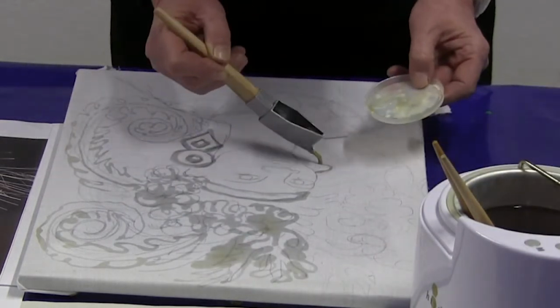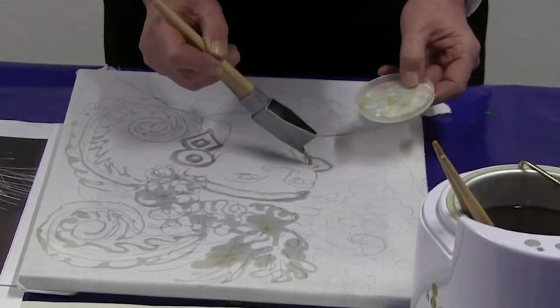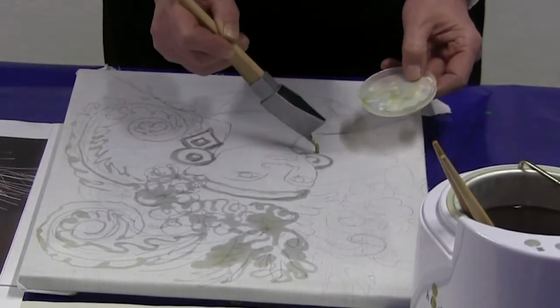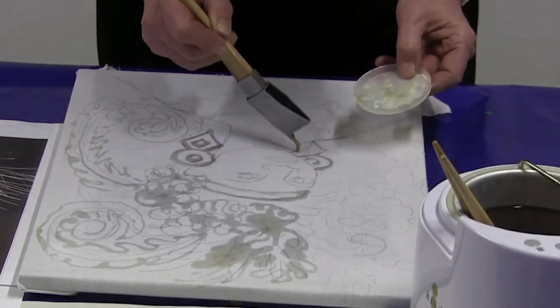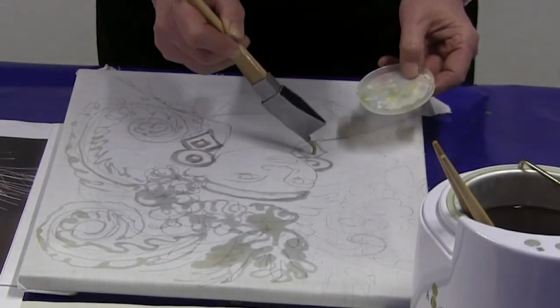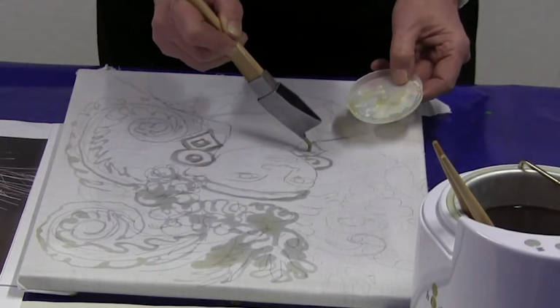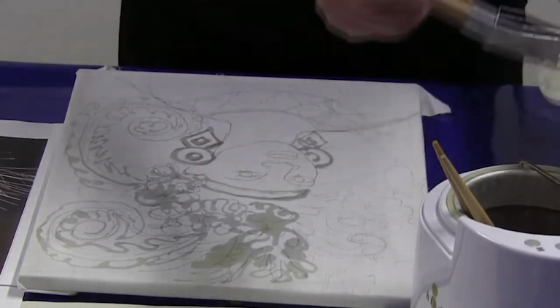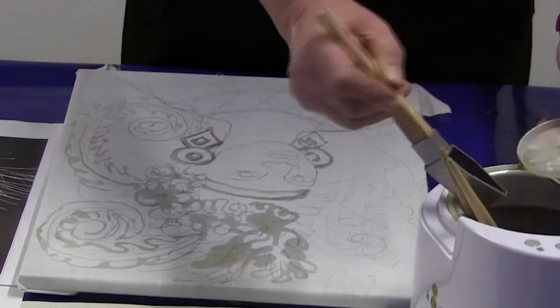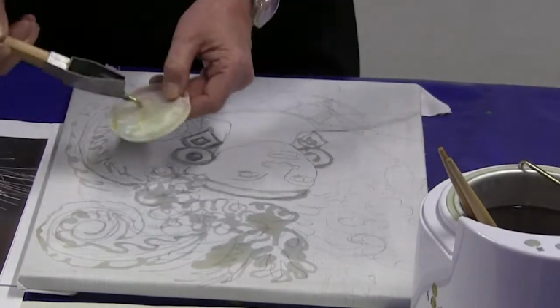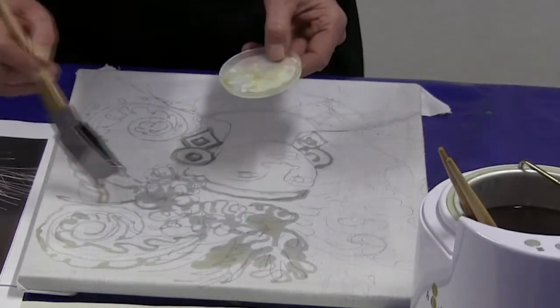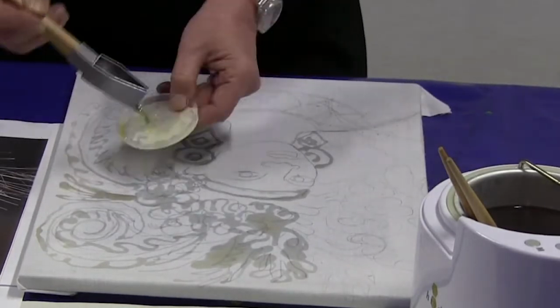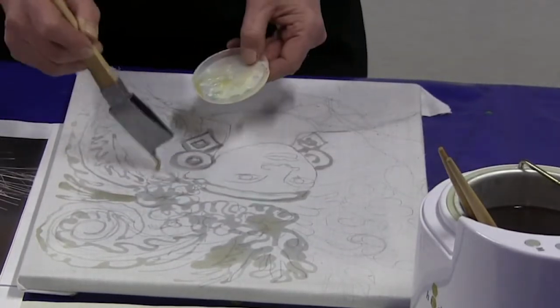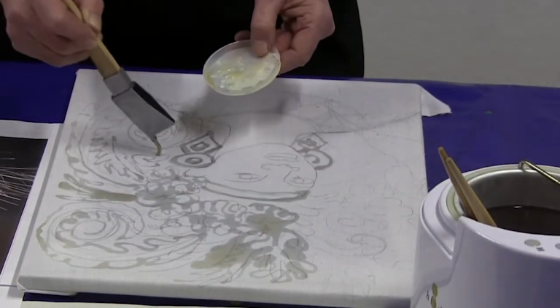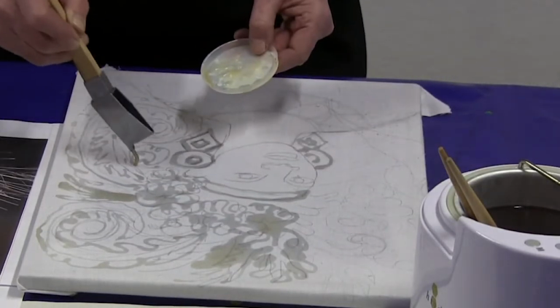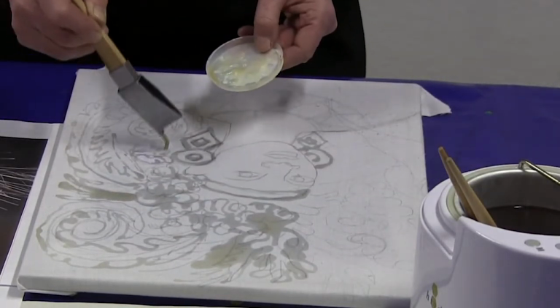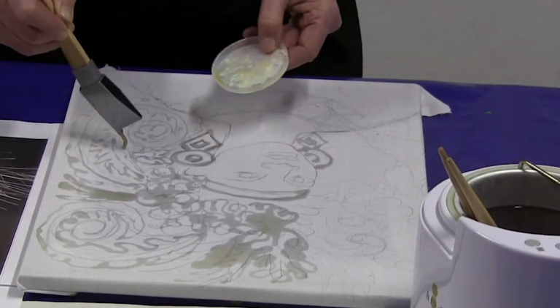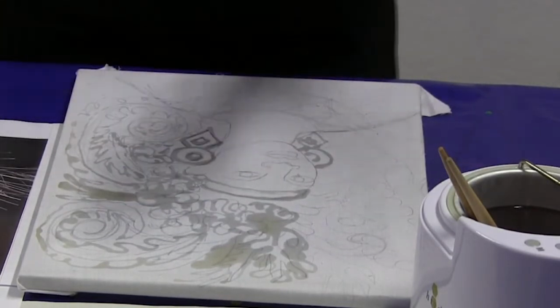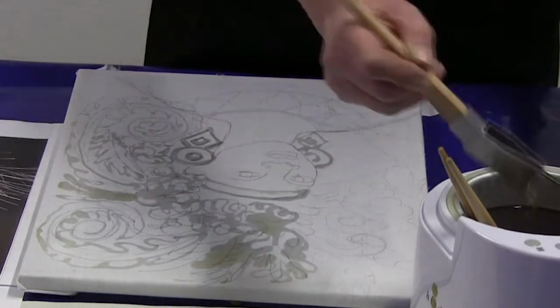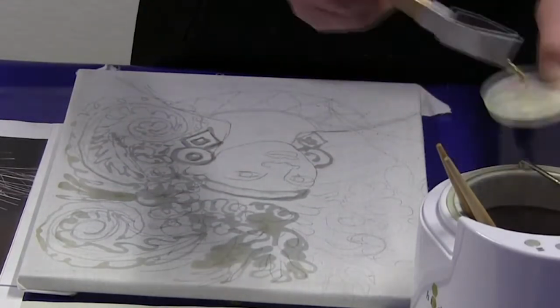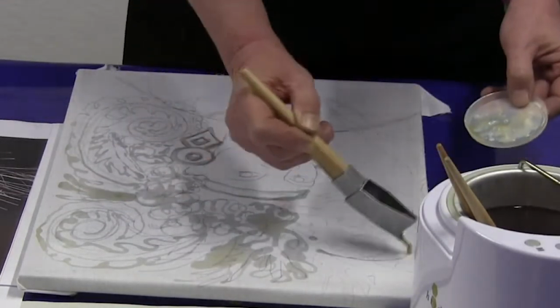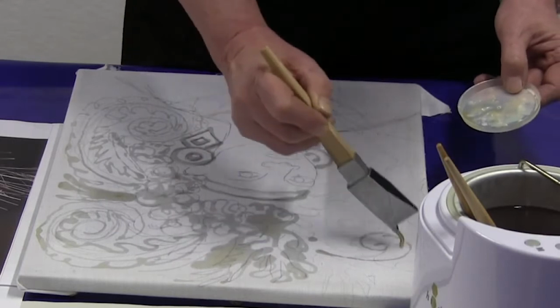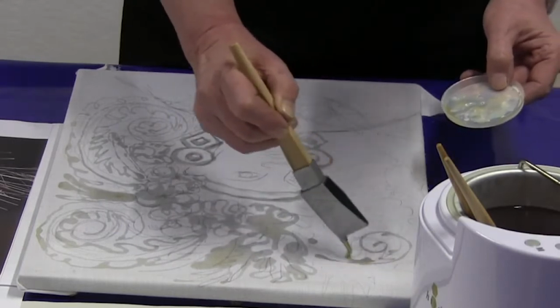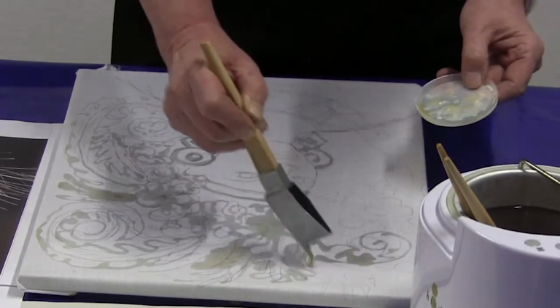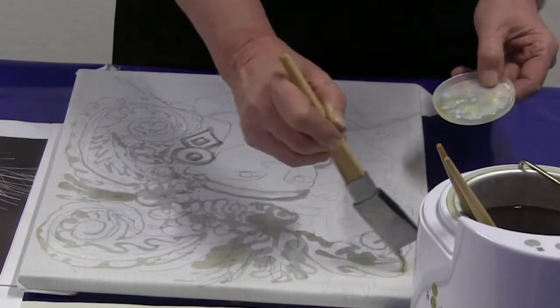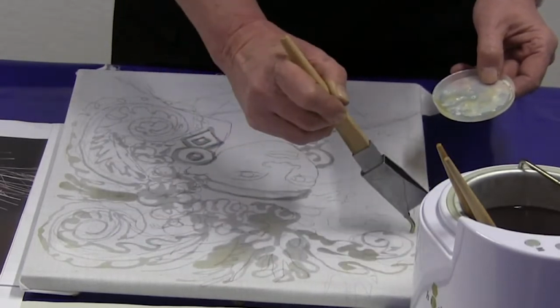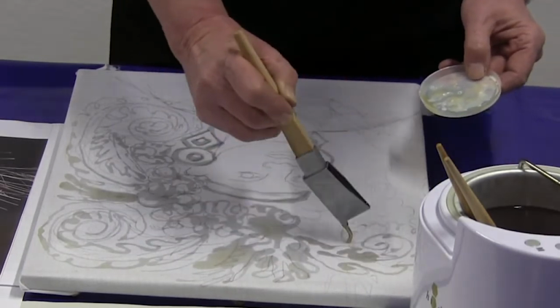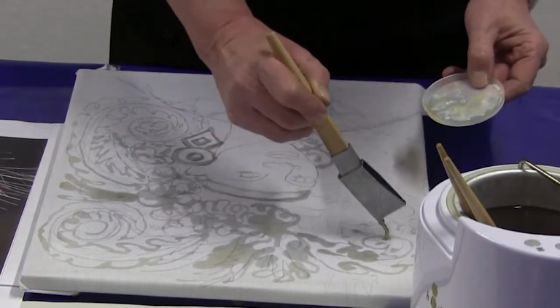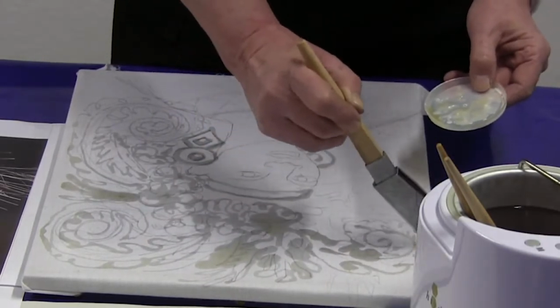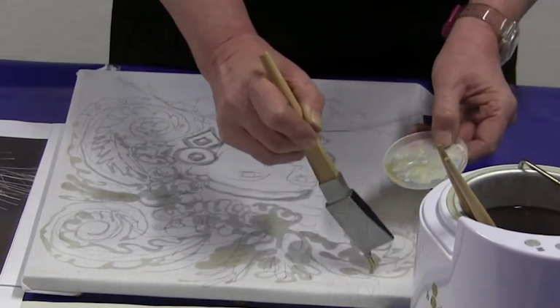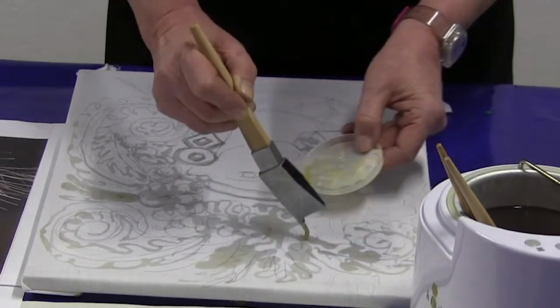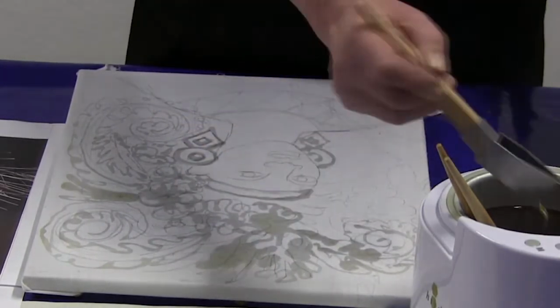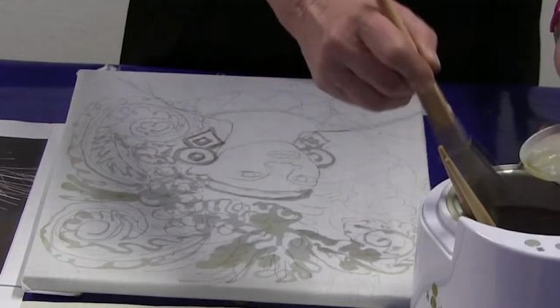You don't have to have a frame — you can just stretch the cloth onto the table or put a piece of newspaper underneath or a plastic cloth. But if you can have a frame, it is a good way of doing it.